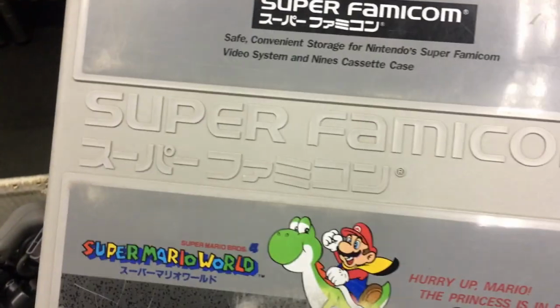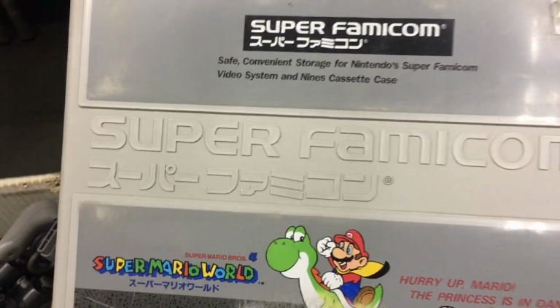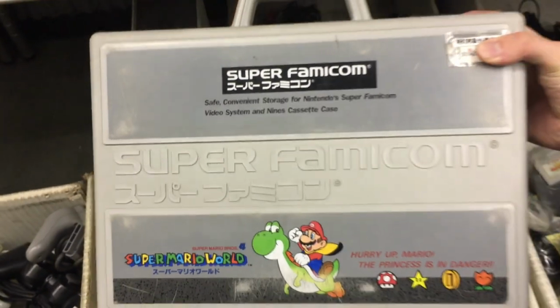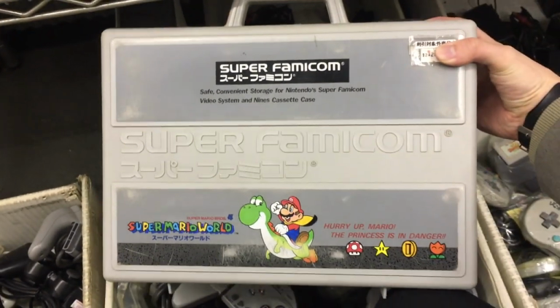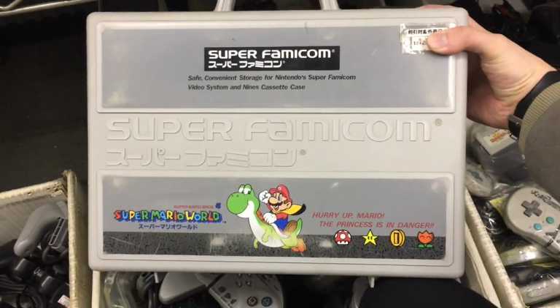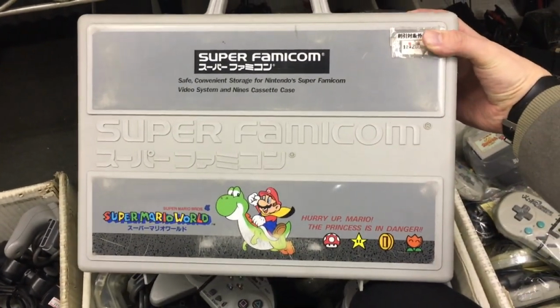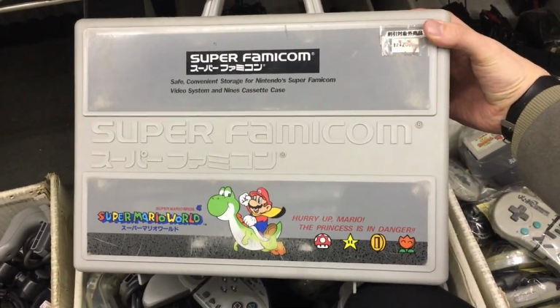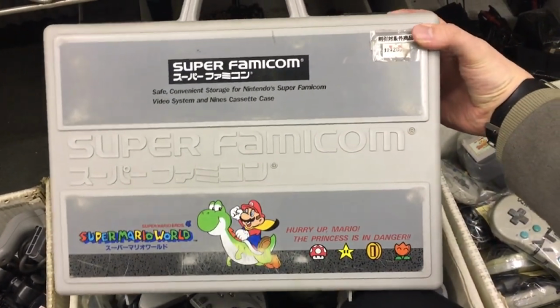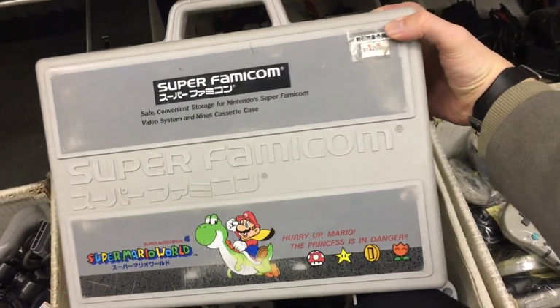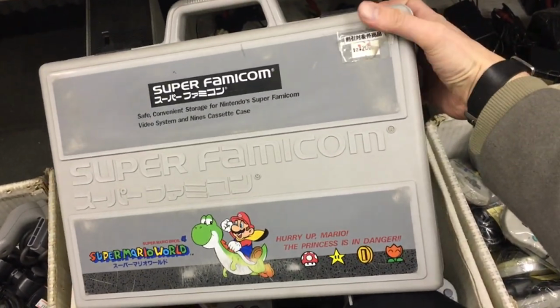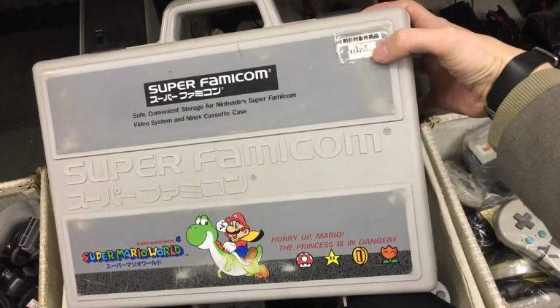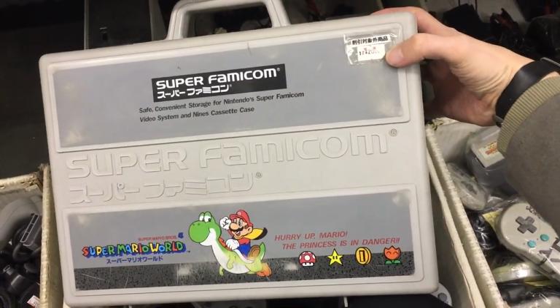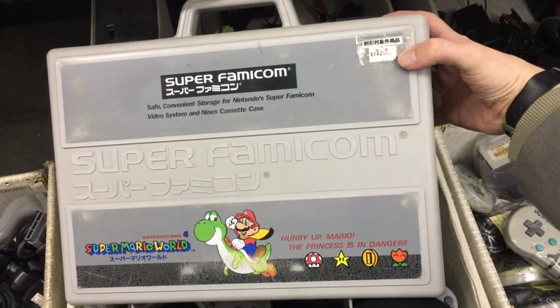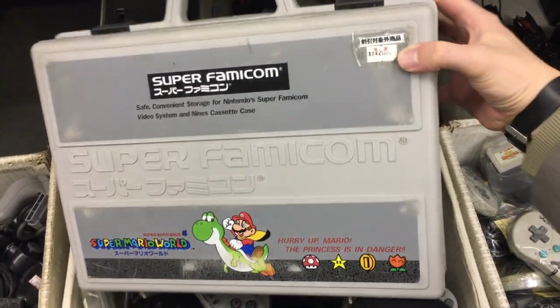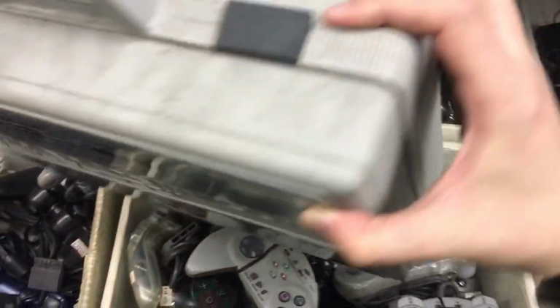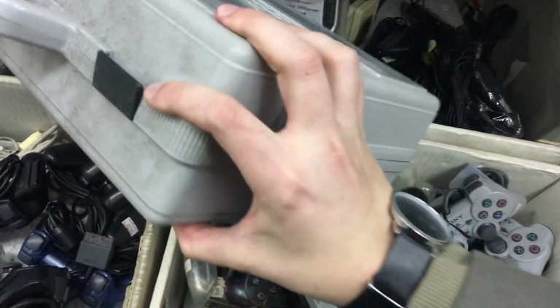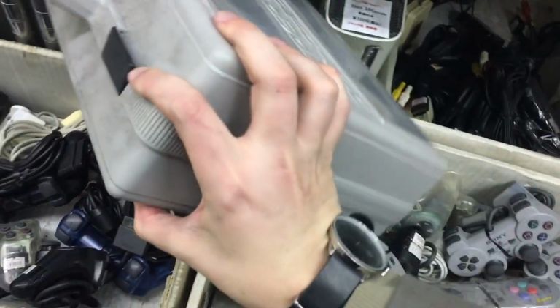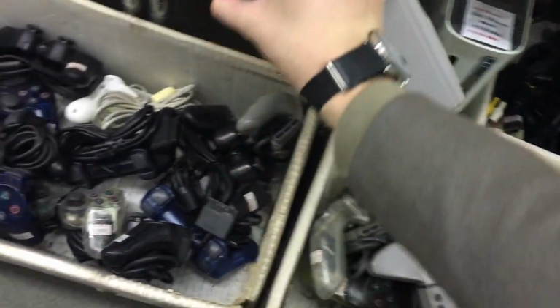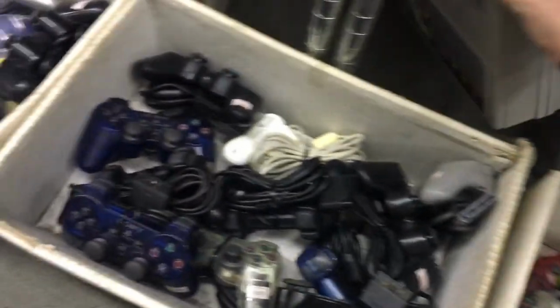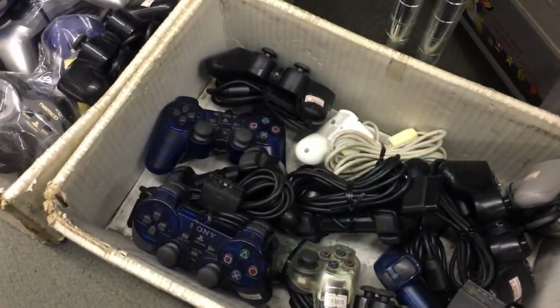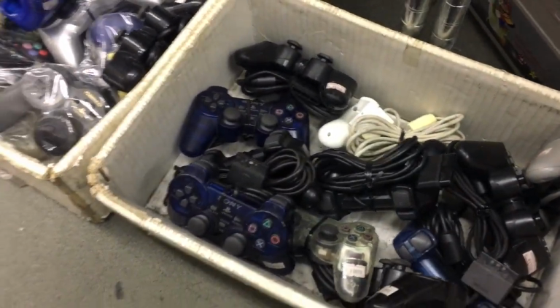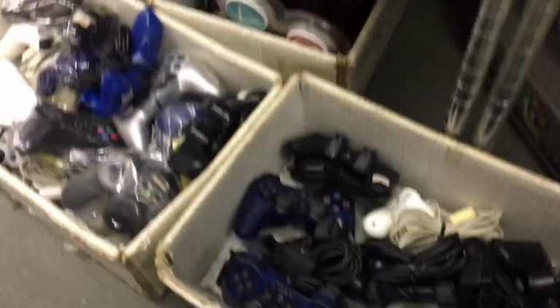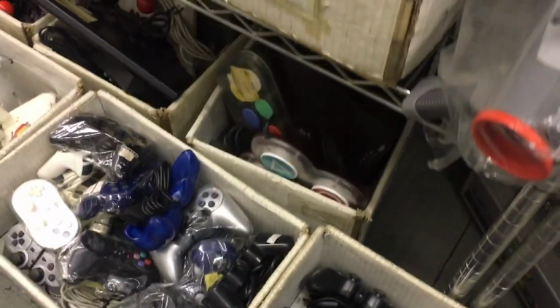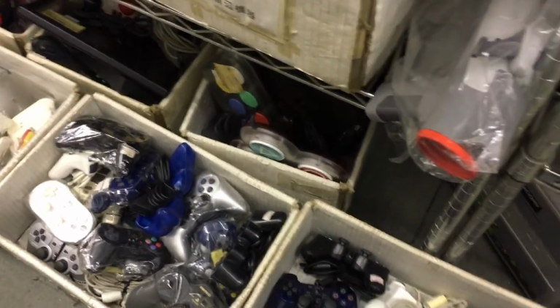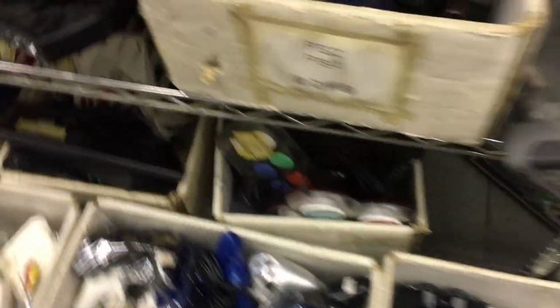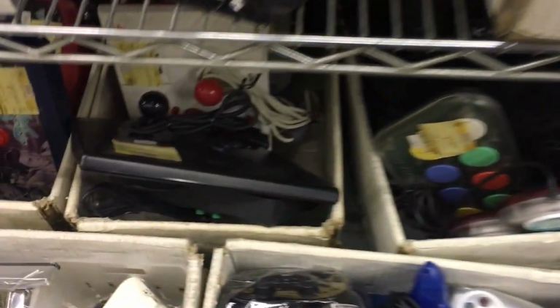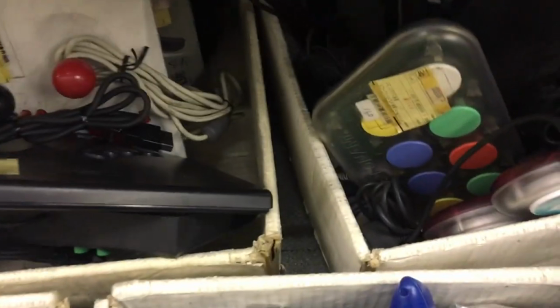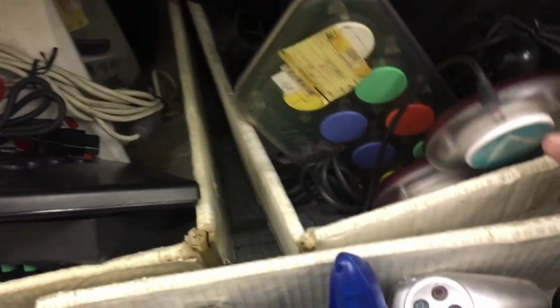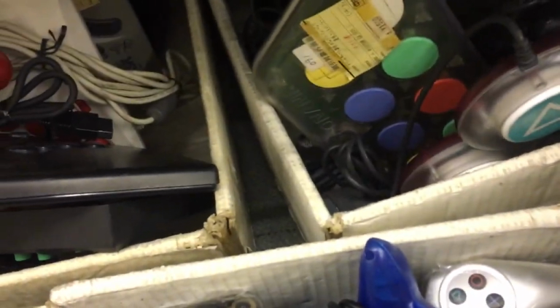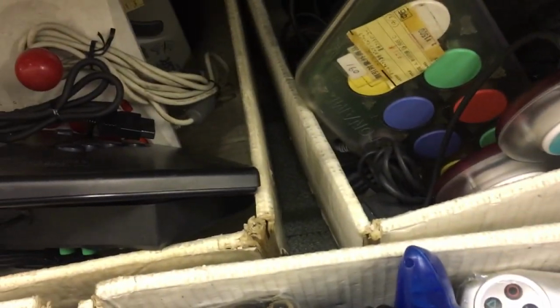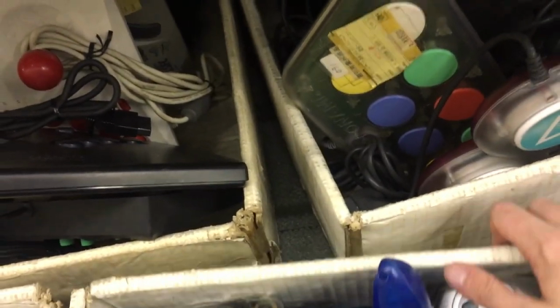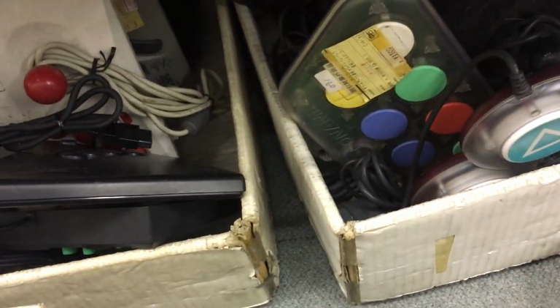Here we got the Super Famicom Super Mario World console case — pretty neat. I've seen a lot of different versions of this kind of case. No price tag on this one, but they're usually not that expensive.